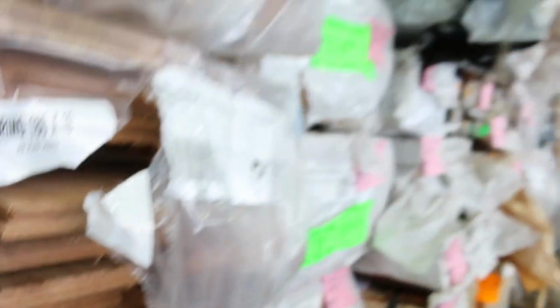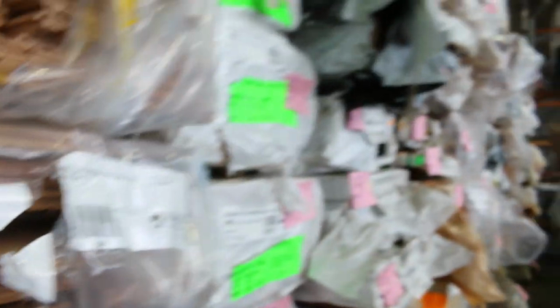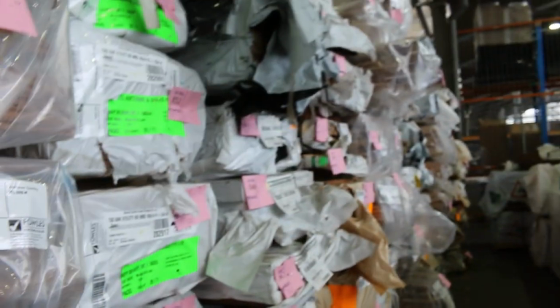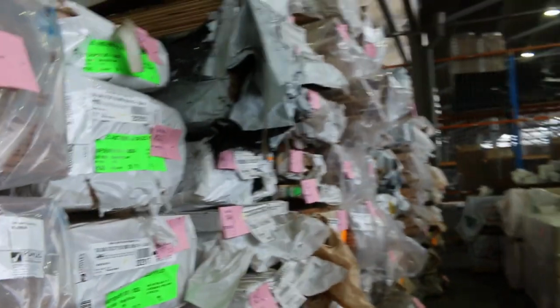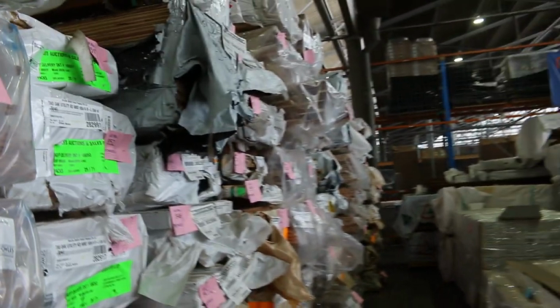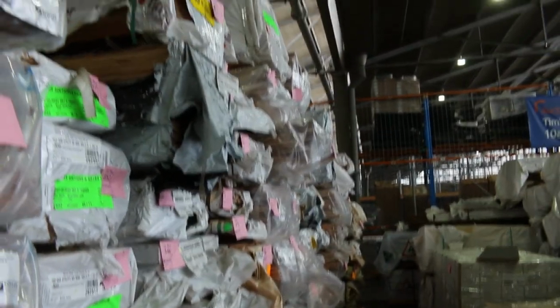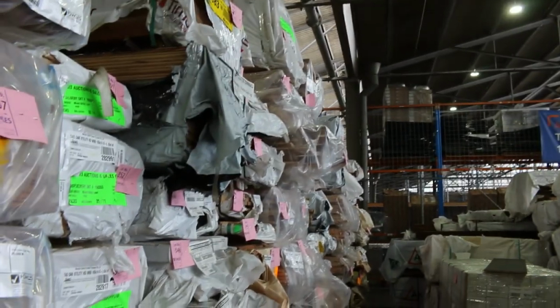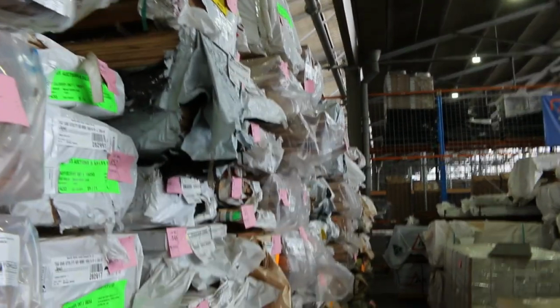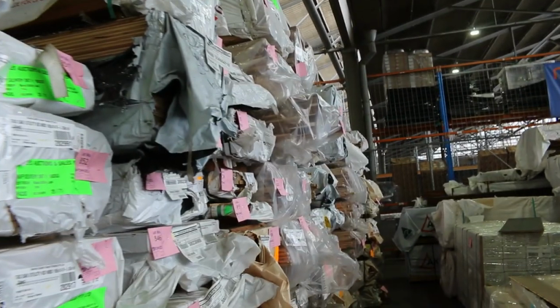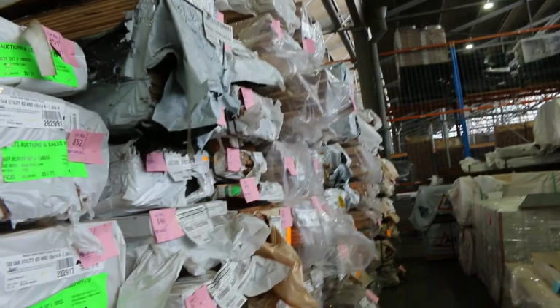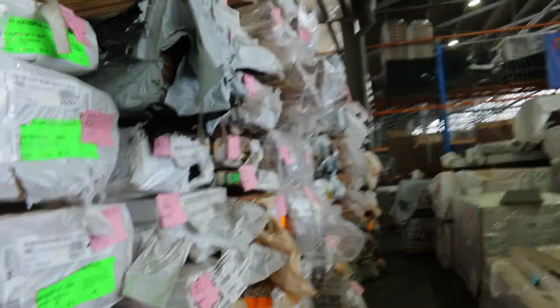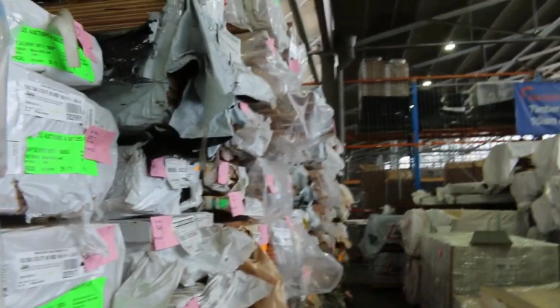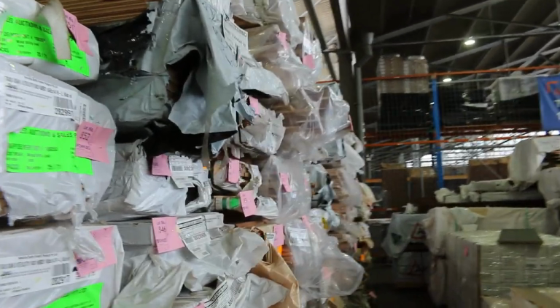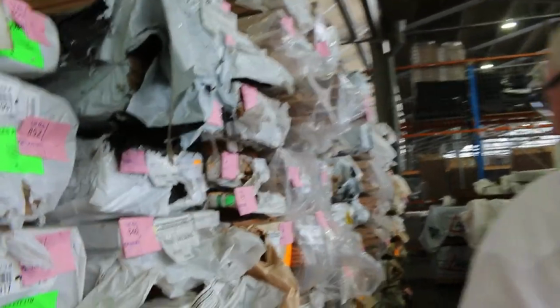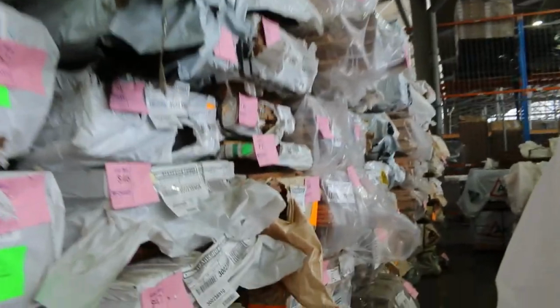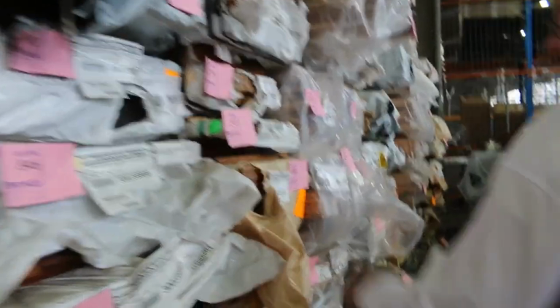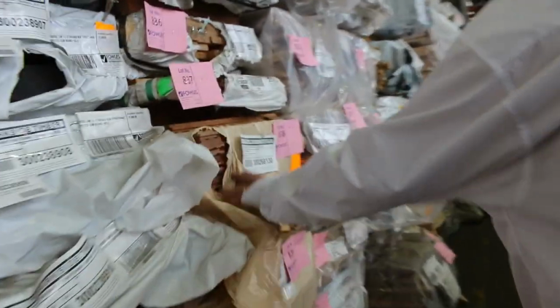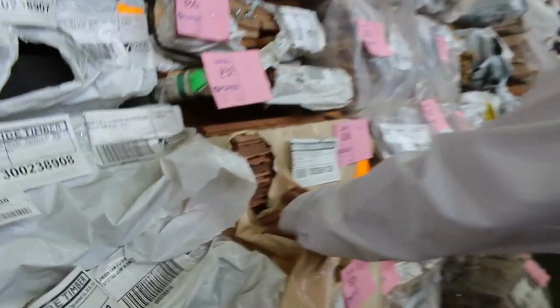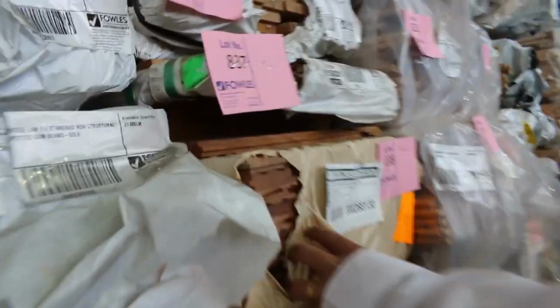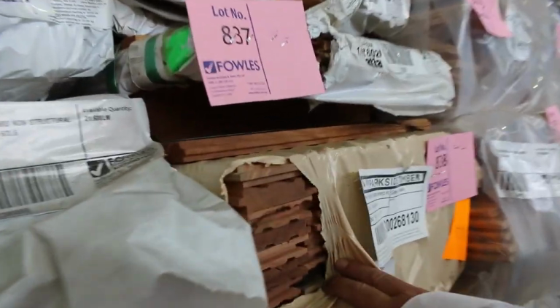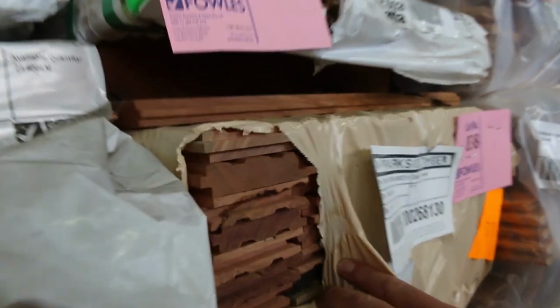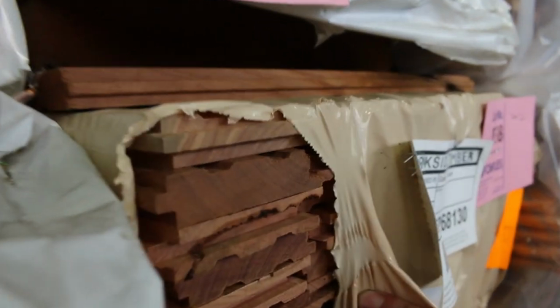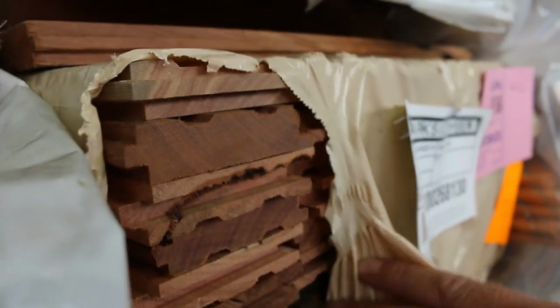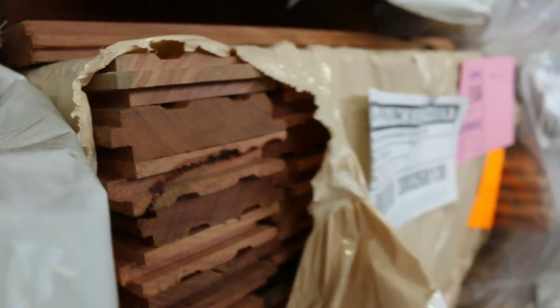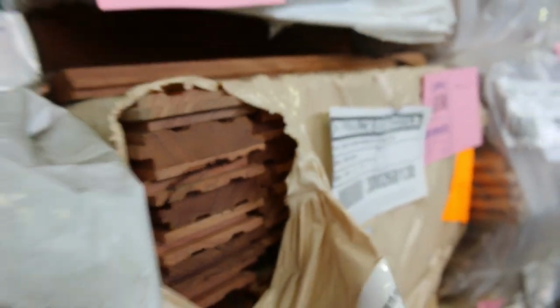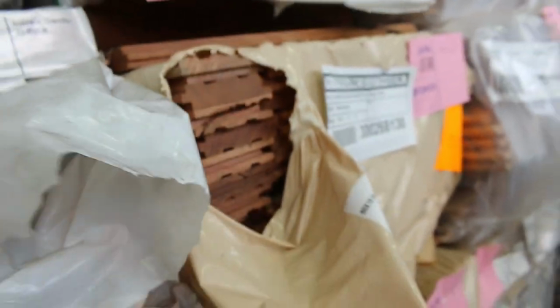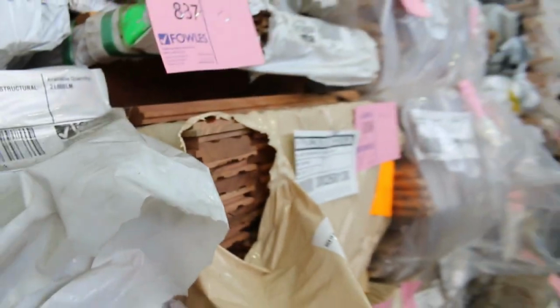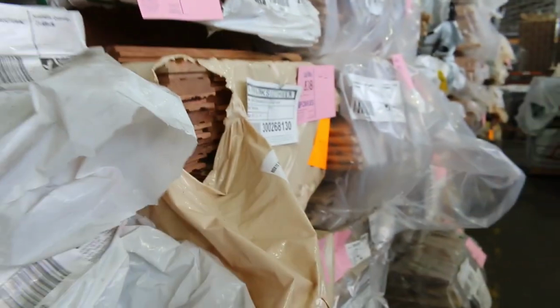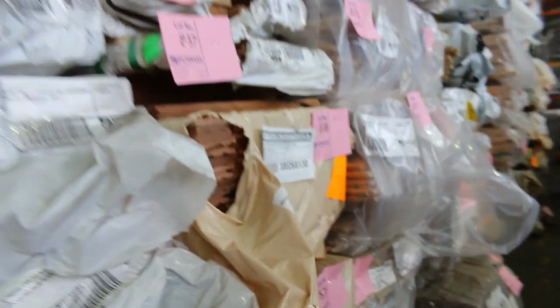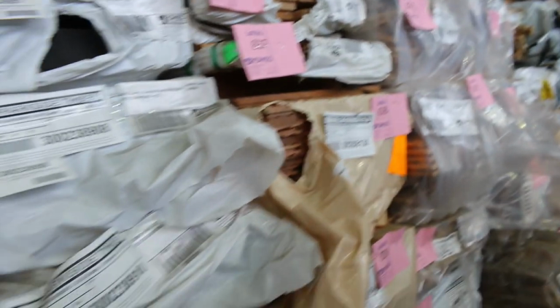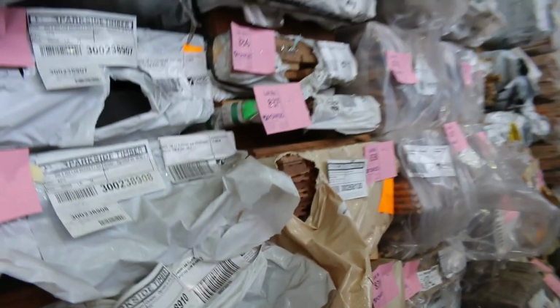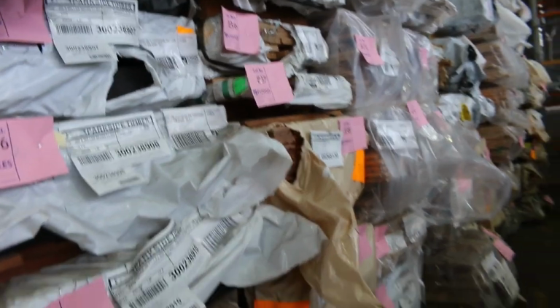There are packs of architraves and lots more packs of flooring. Have a look at some of this Queensland mix hardwood flooring in an 80 by 19 — really nice colors there. Quite a few packs spread out throughout the auction in that size.